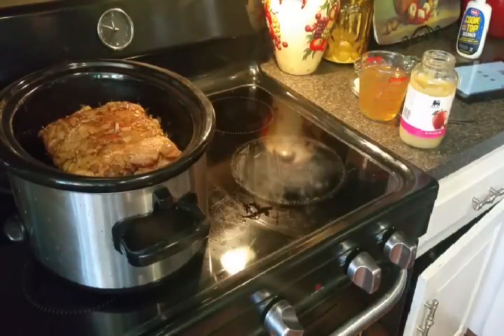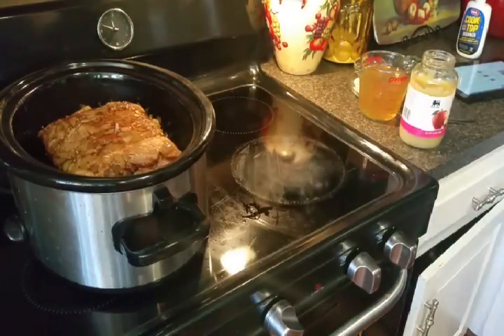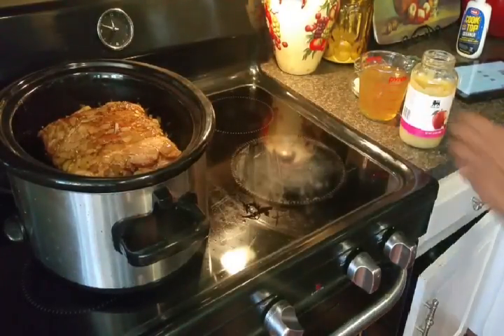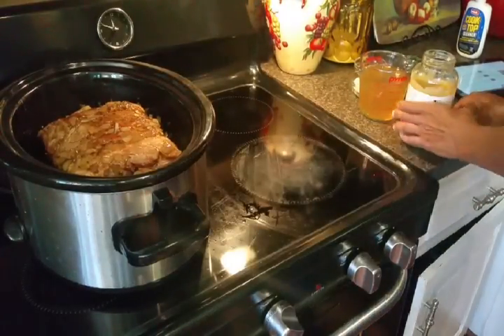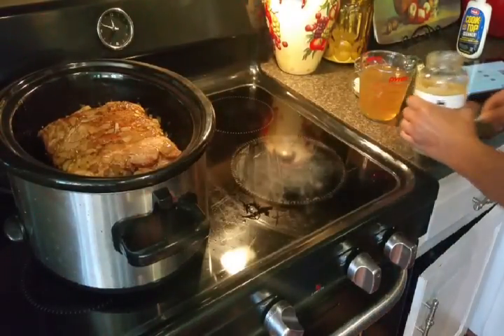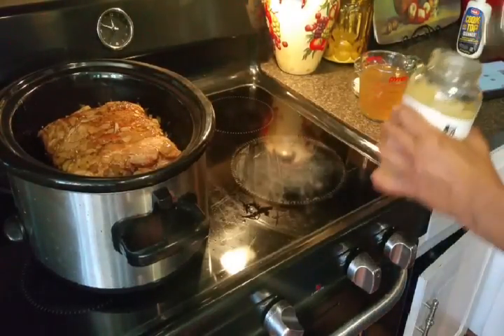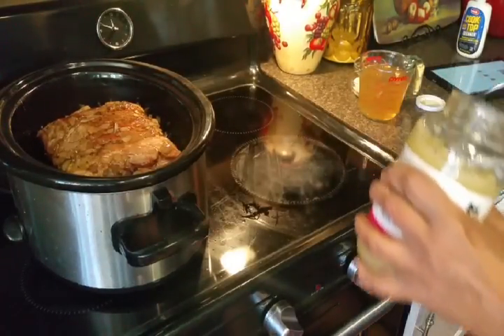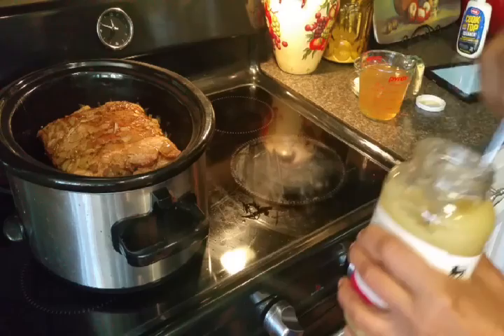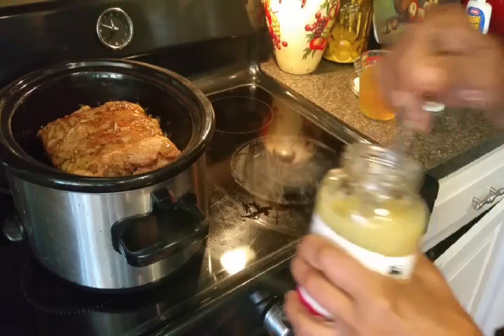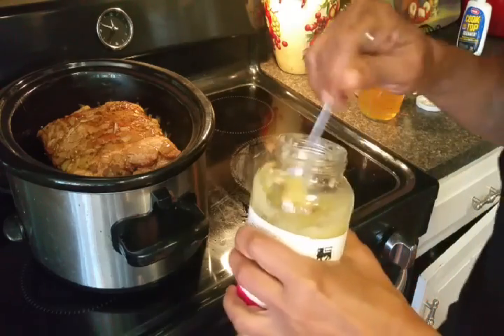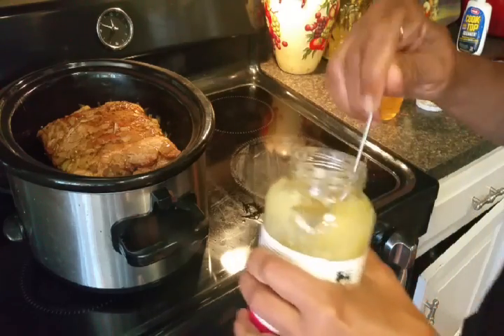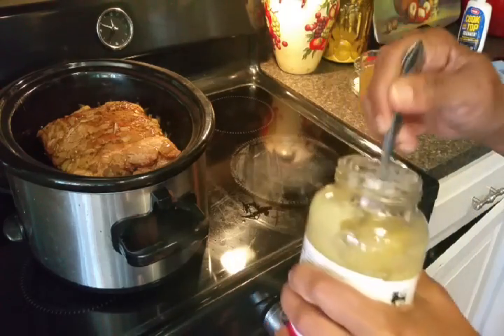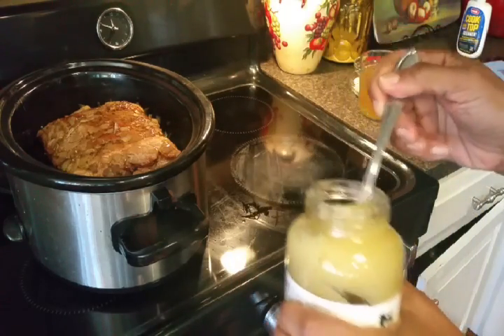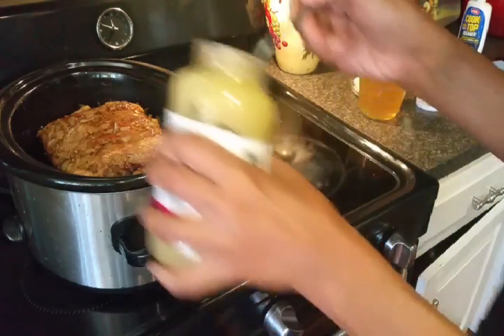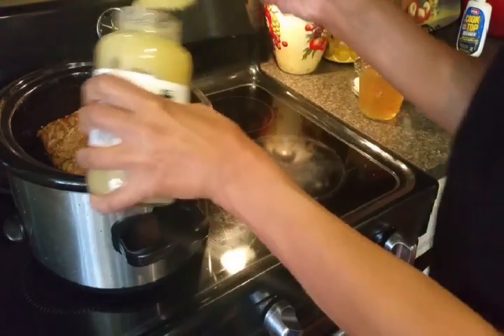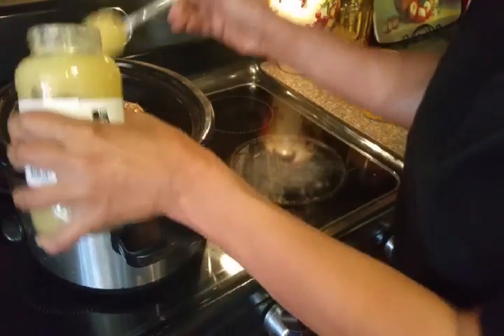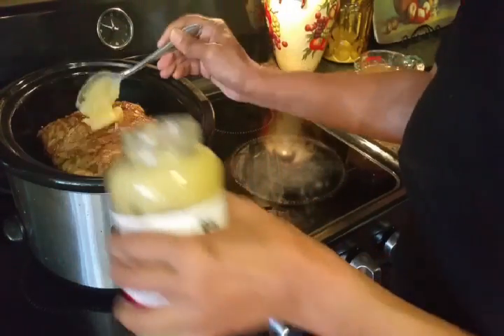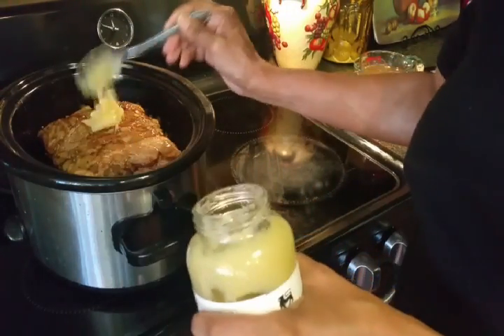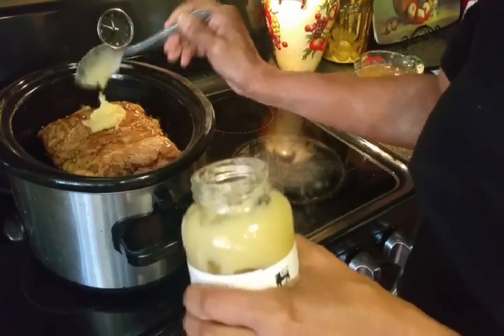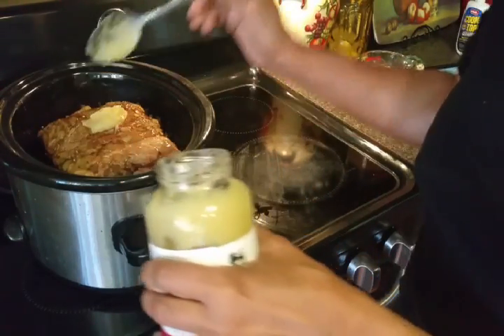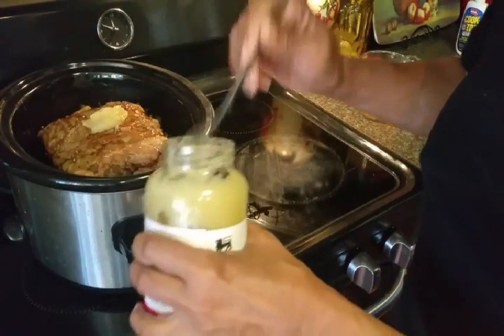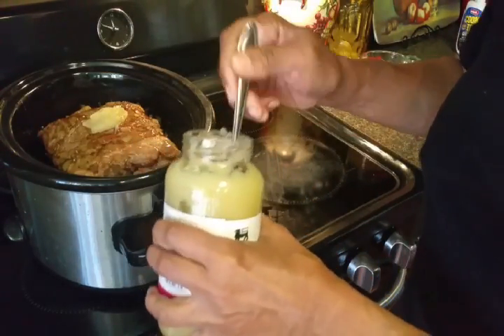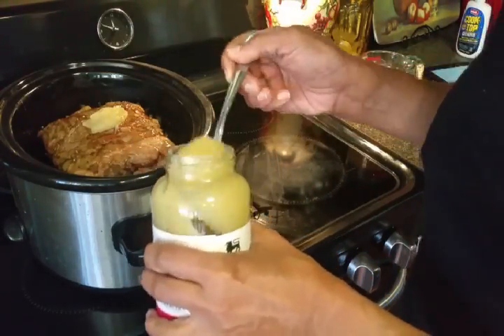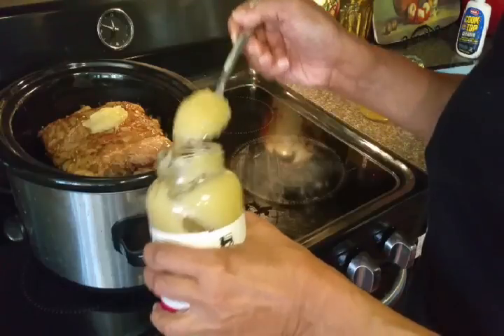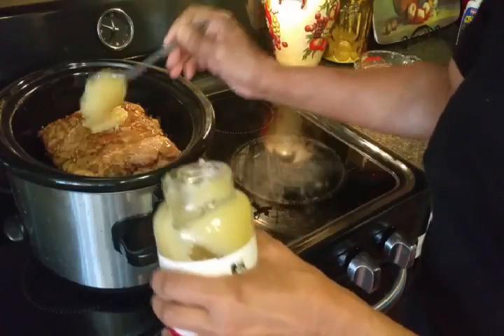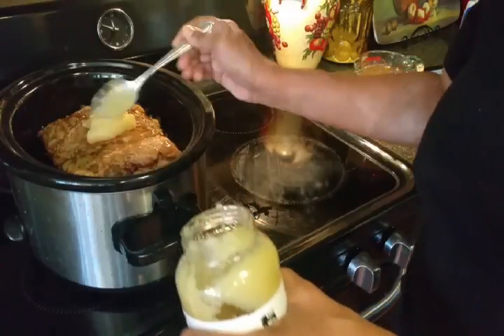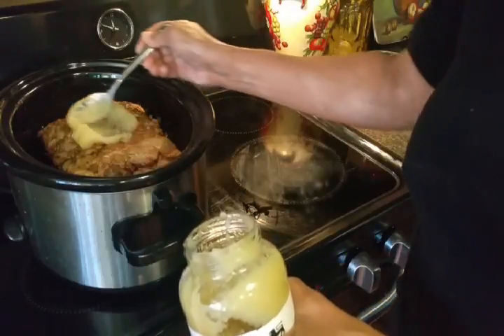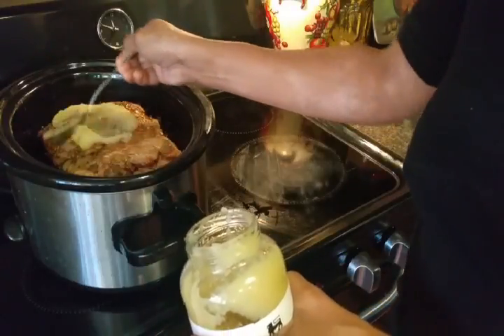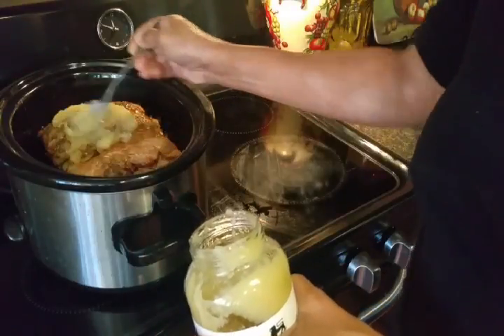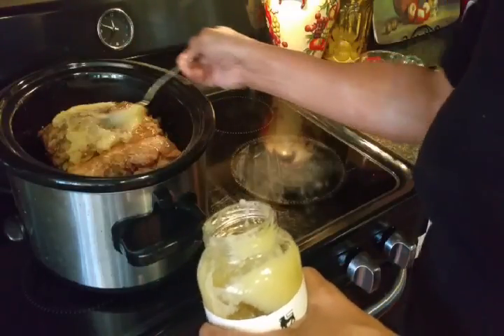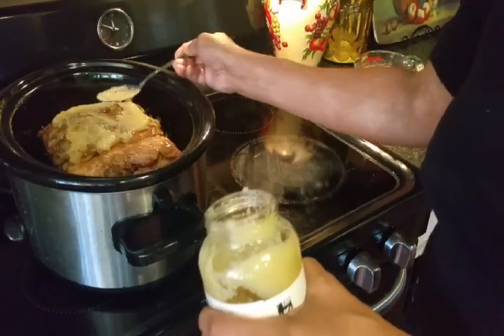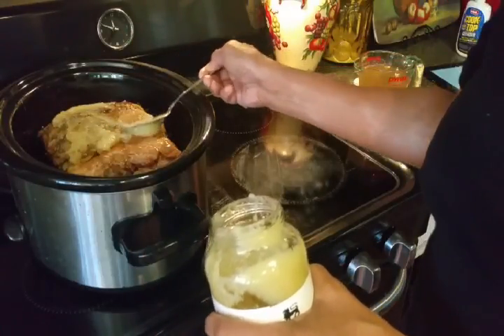I'm going to use the applesauce because I just think it'll give it an extra something special. I'm going to put the applesauce on top.